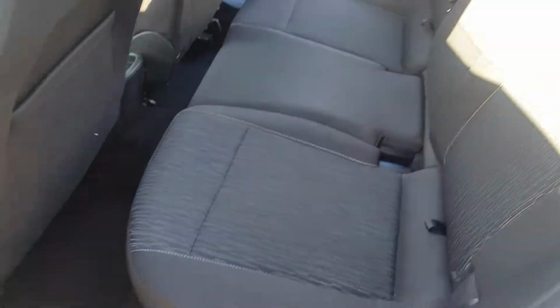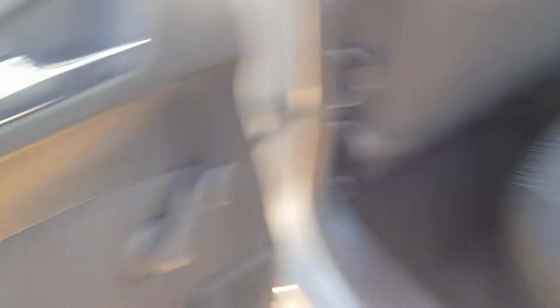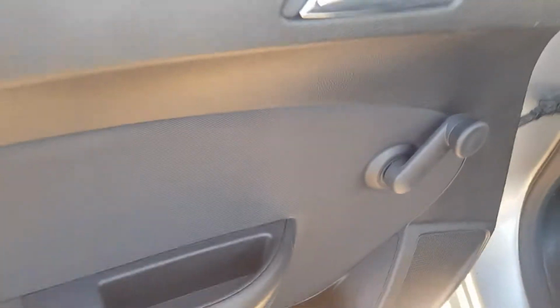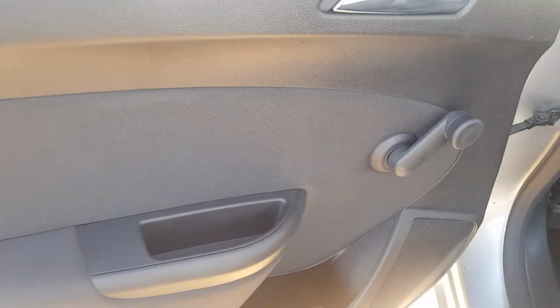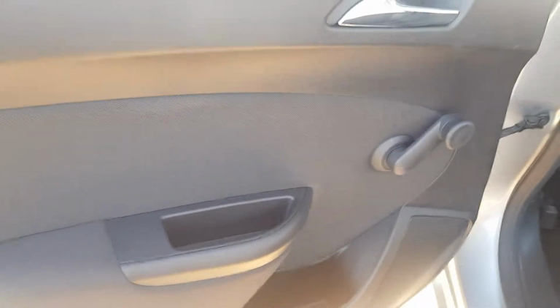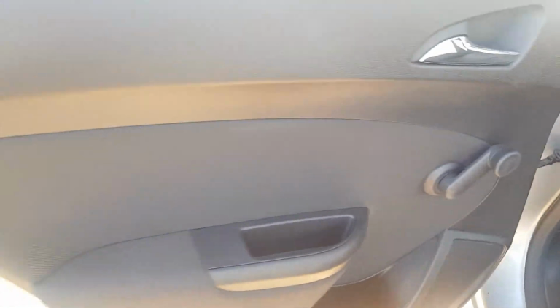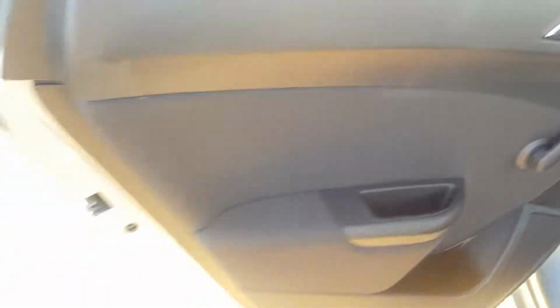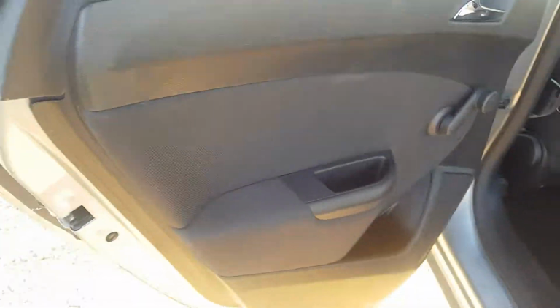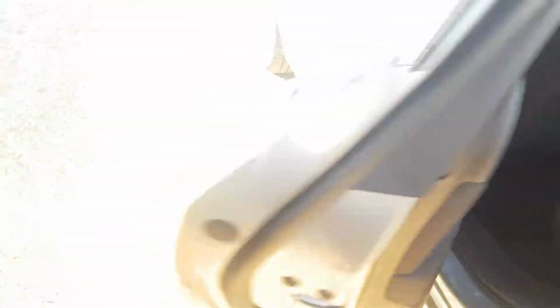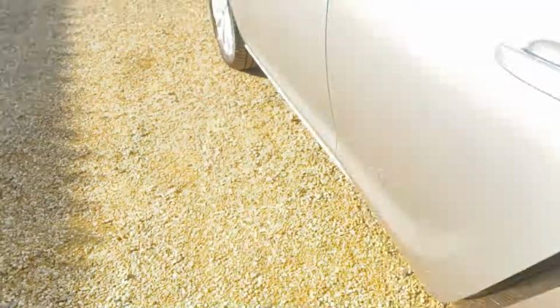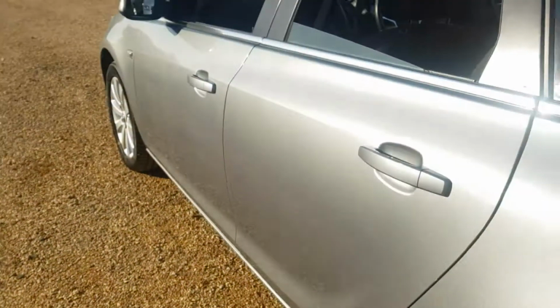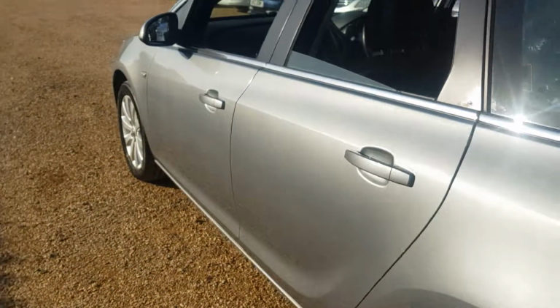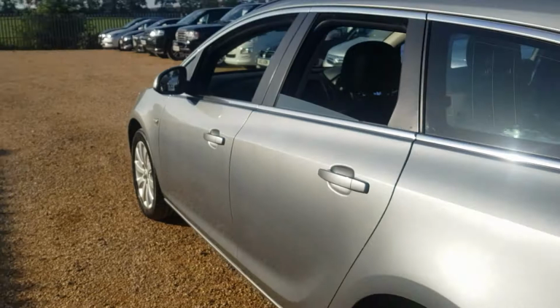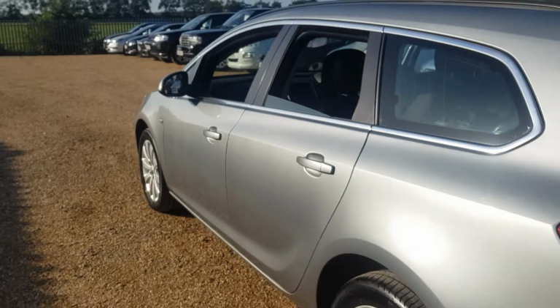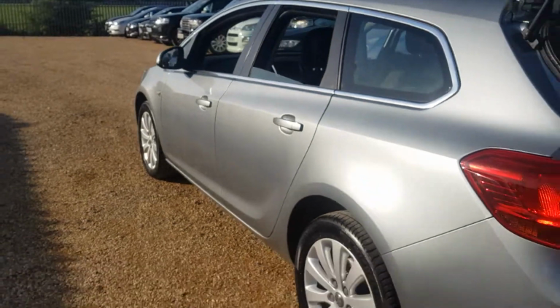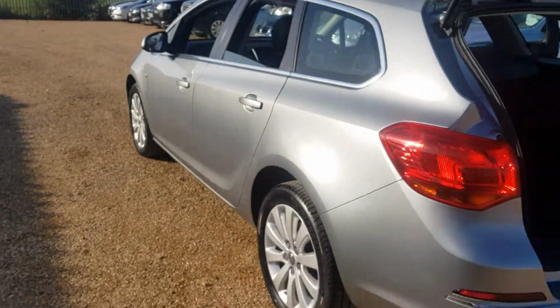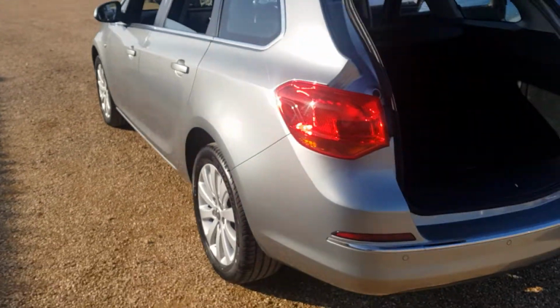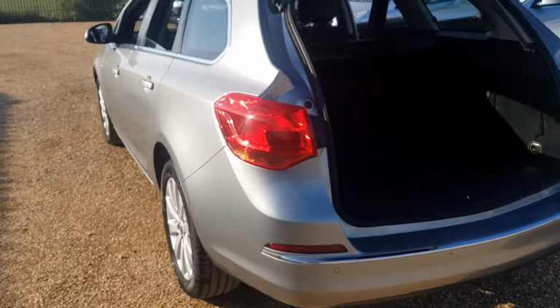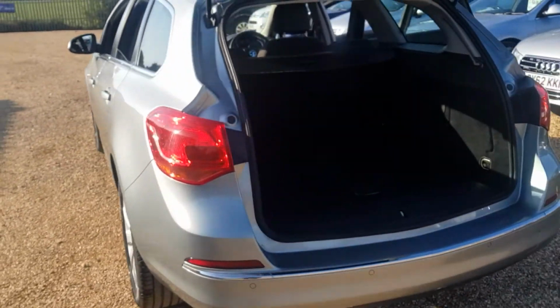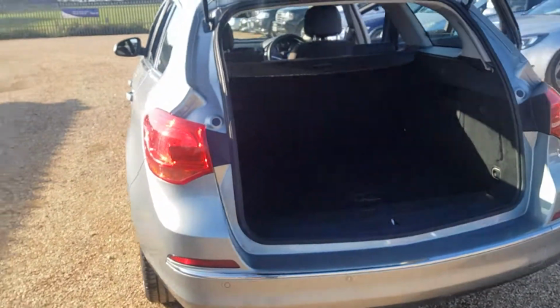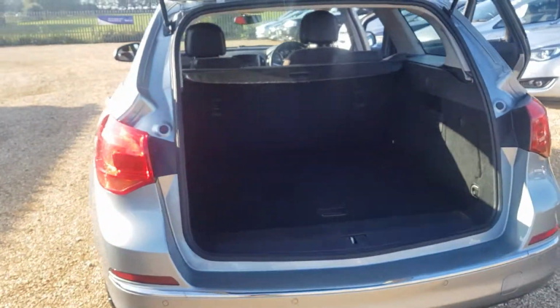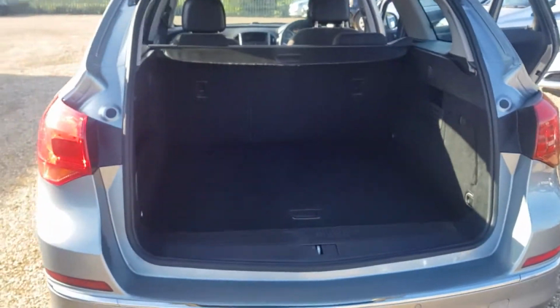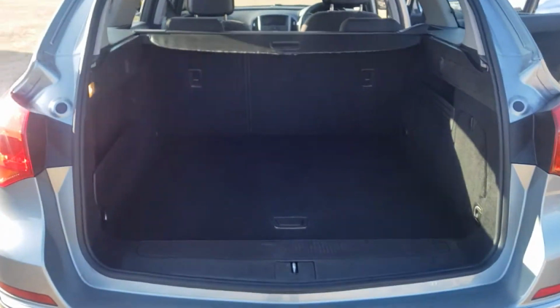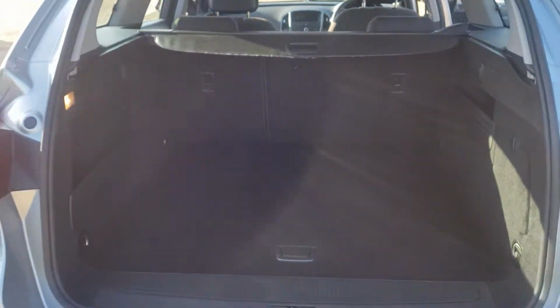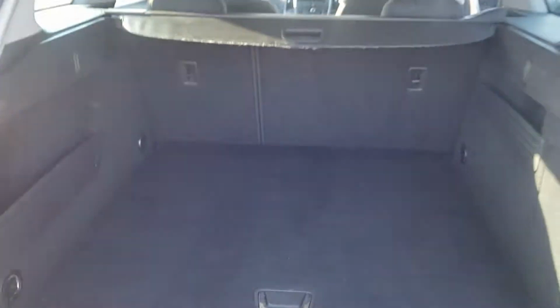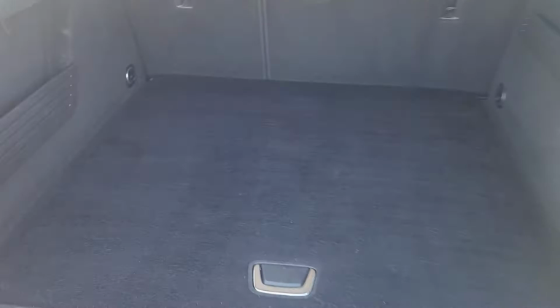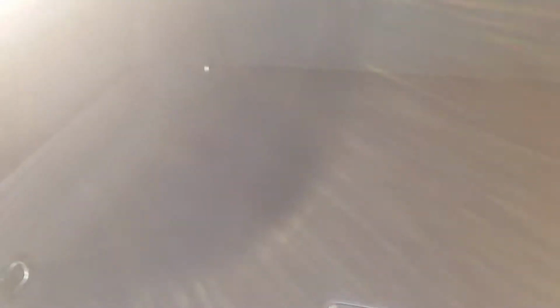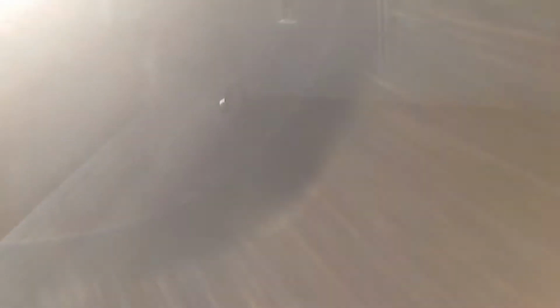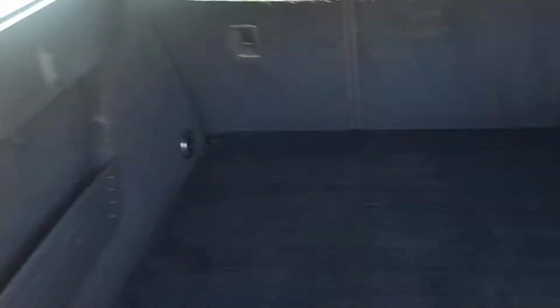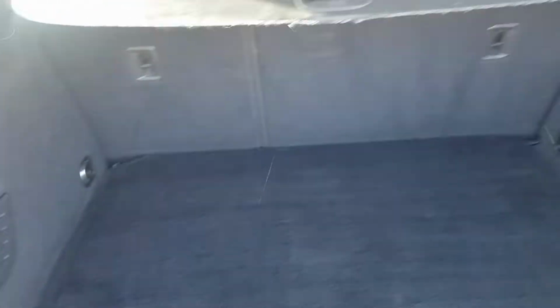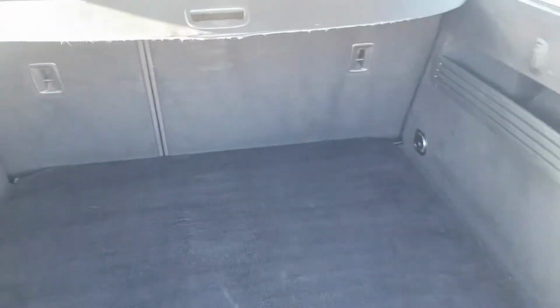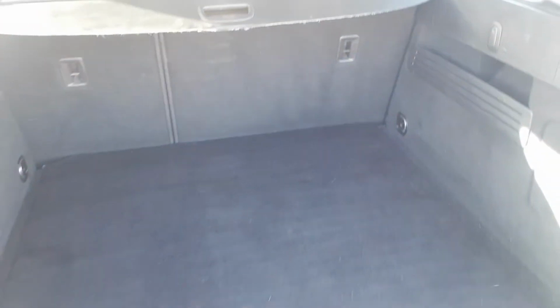It has got the rolling windows at the back only, electric windows at the front. Estate, so a bigger boot. The rear seats do fold down.